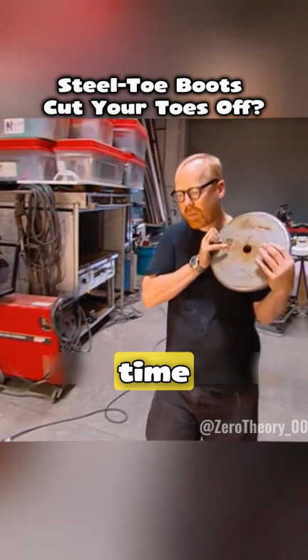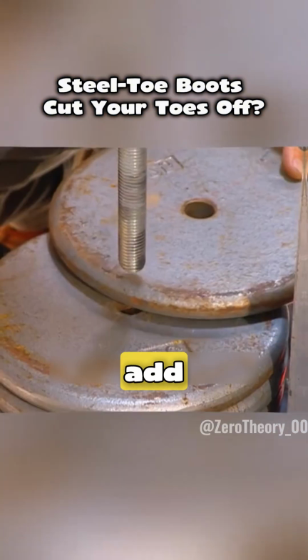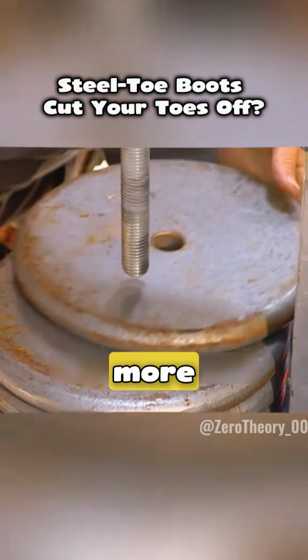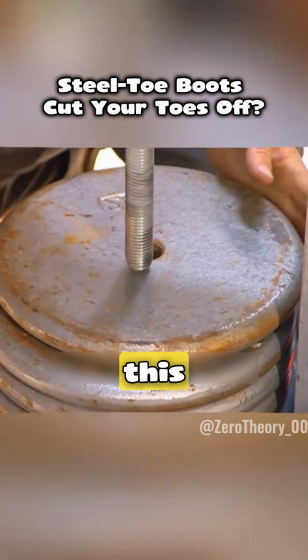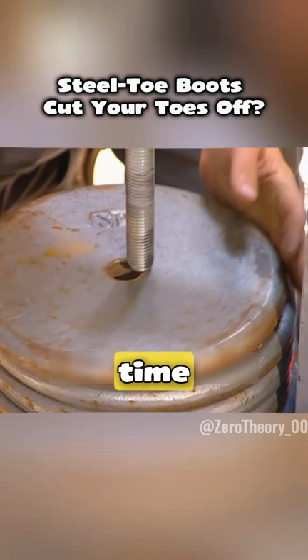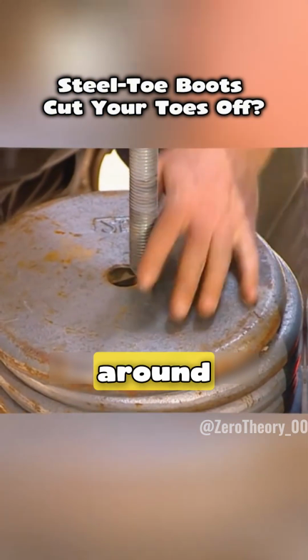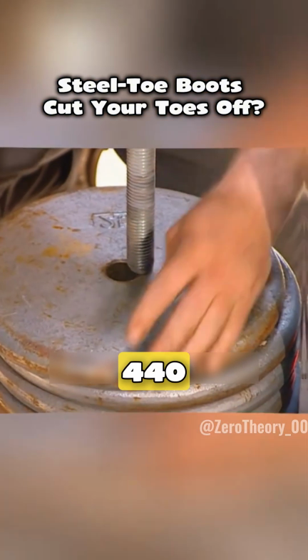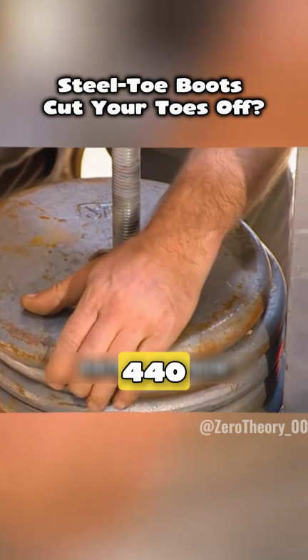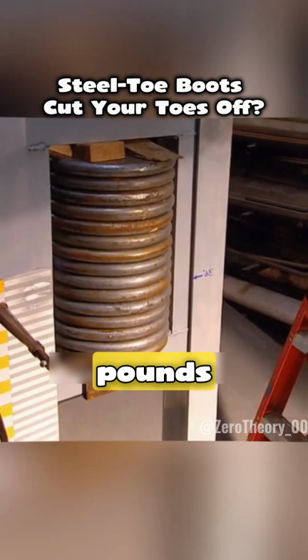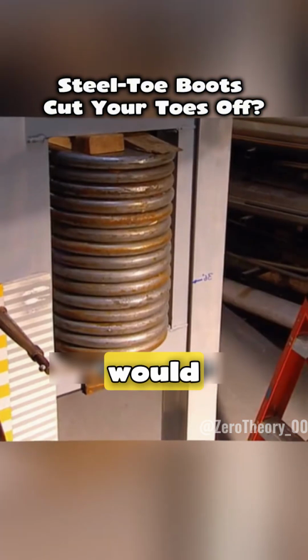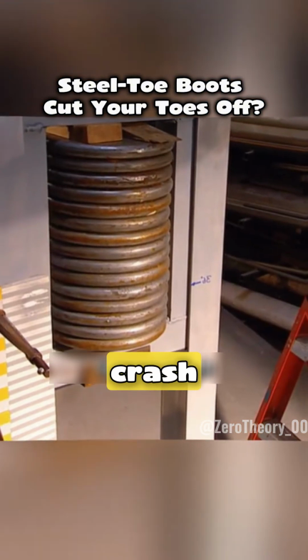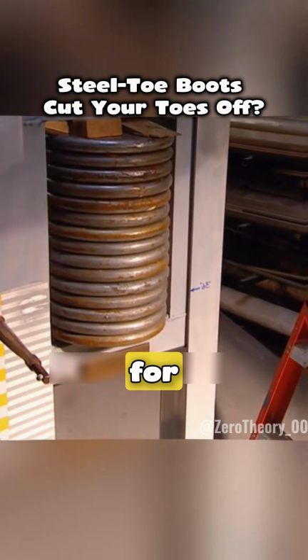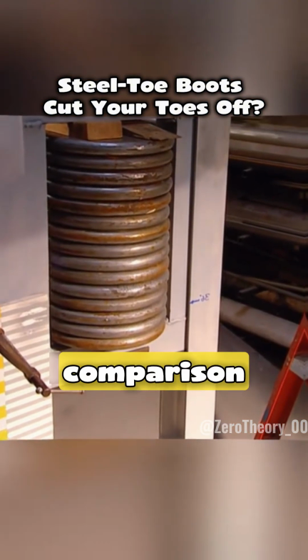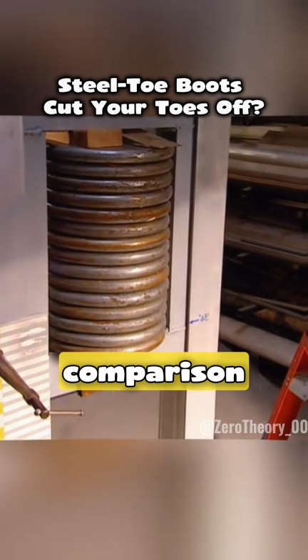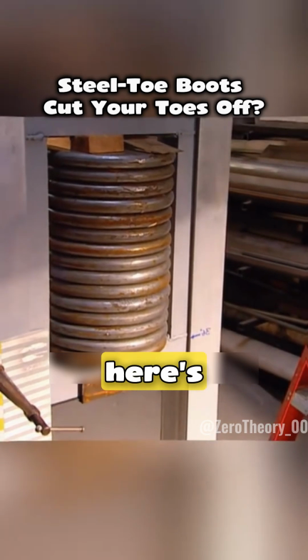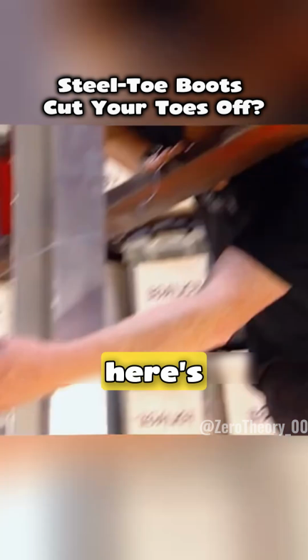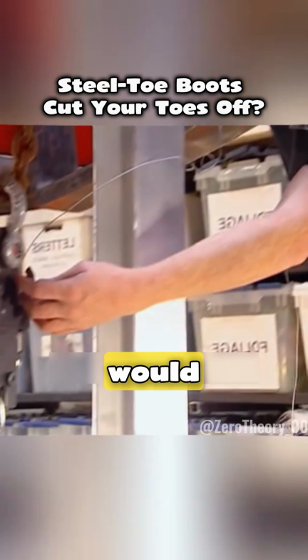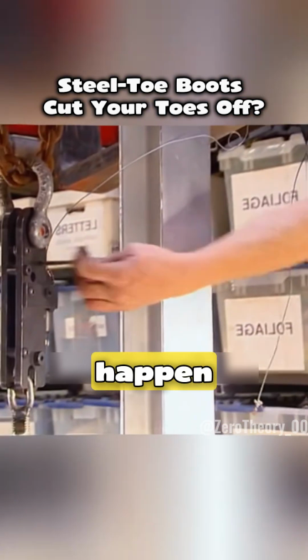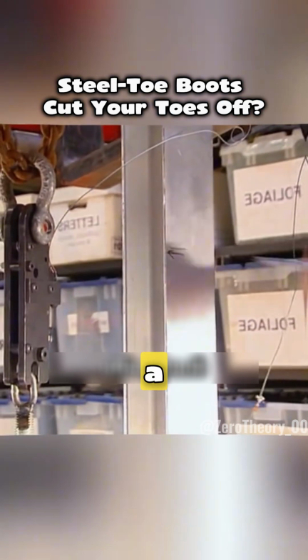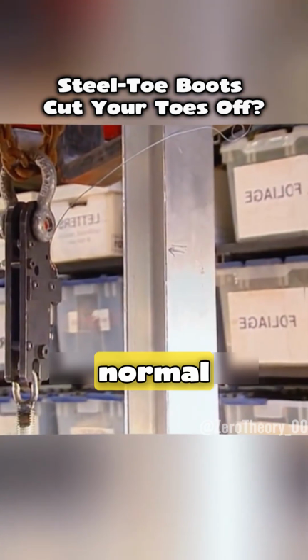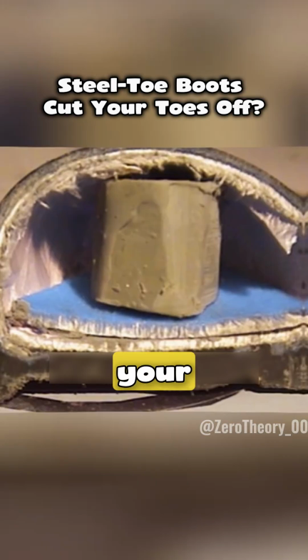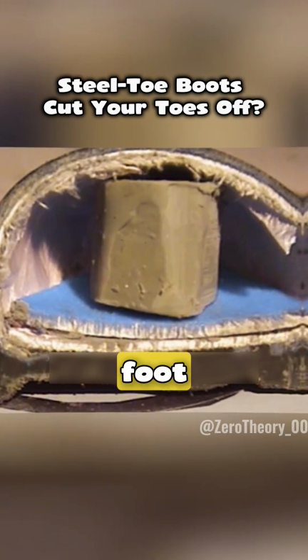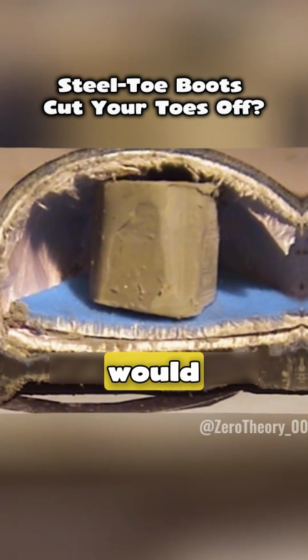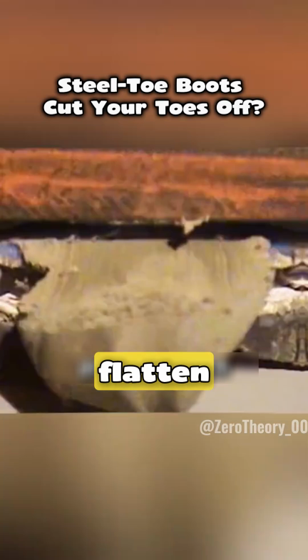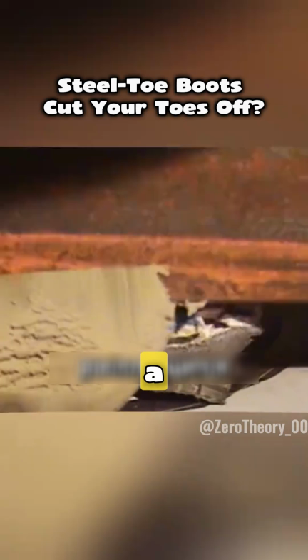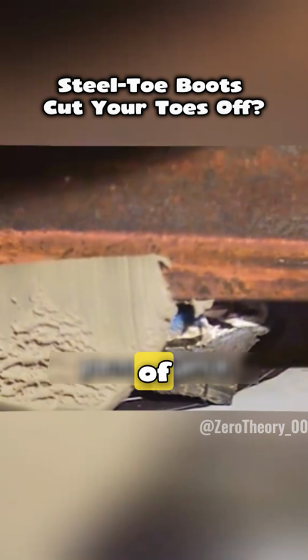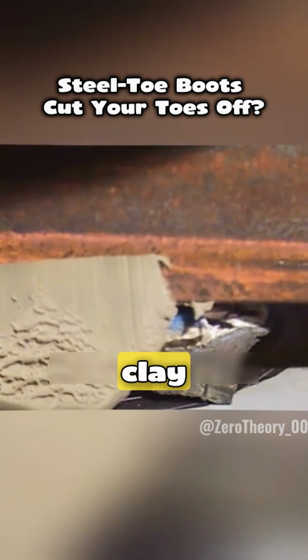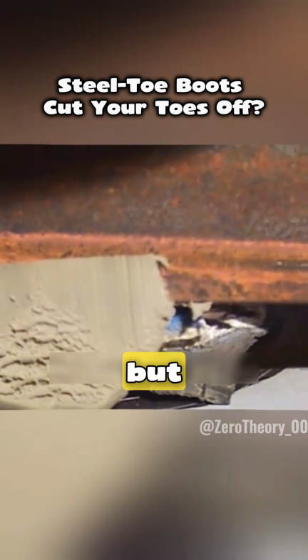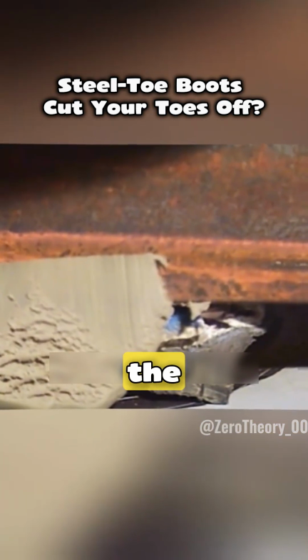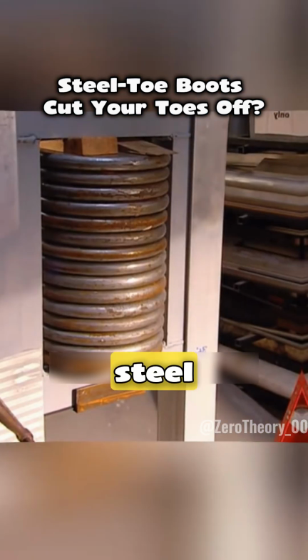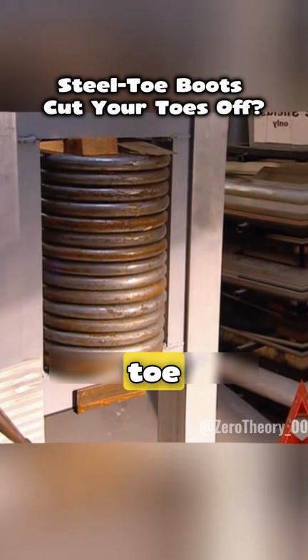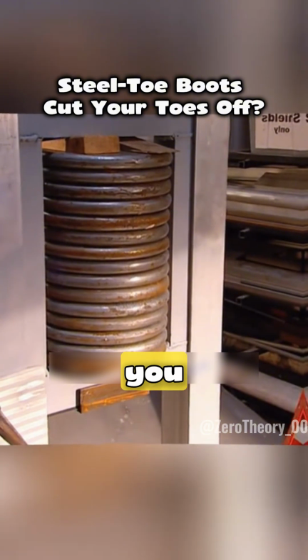Time to add more weight. This time around 440 pounds would crash down. For comparison, here's what would happen with a normal boot — your foot would flatten like a lump of clay. But would the steel toe save you from that?